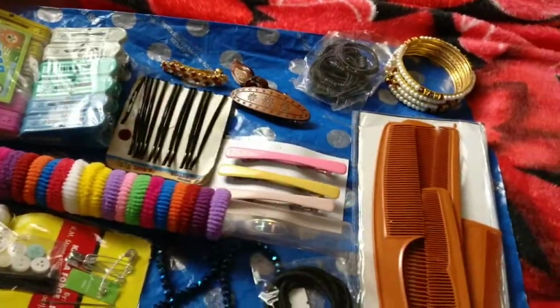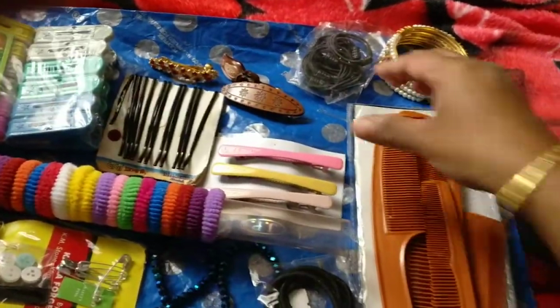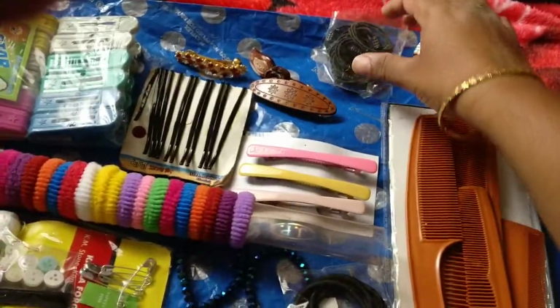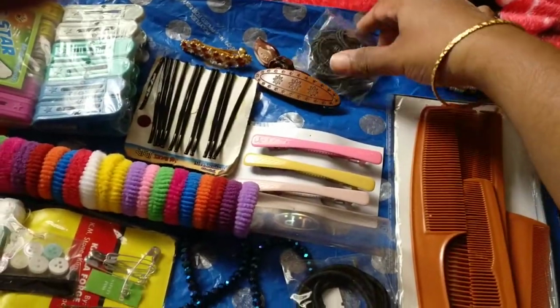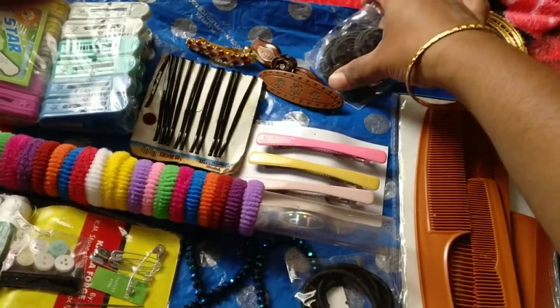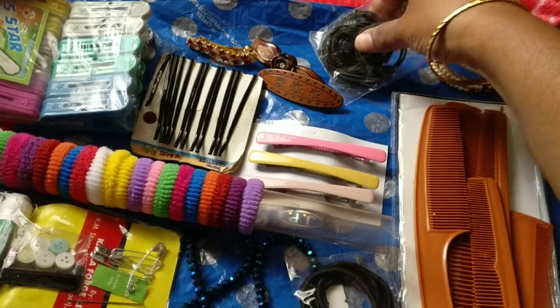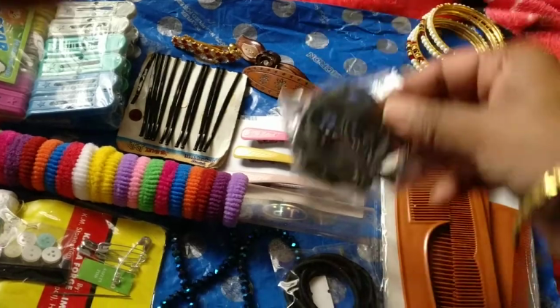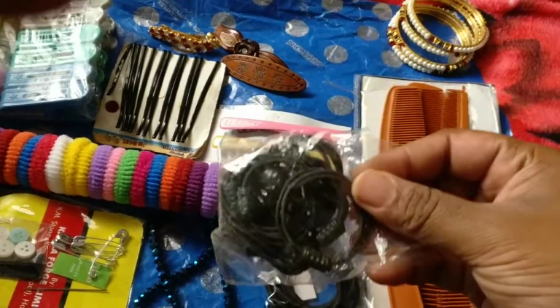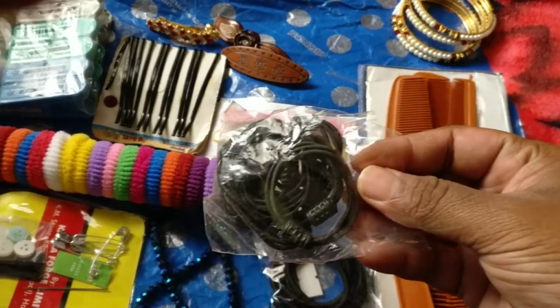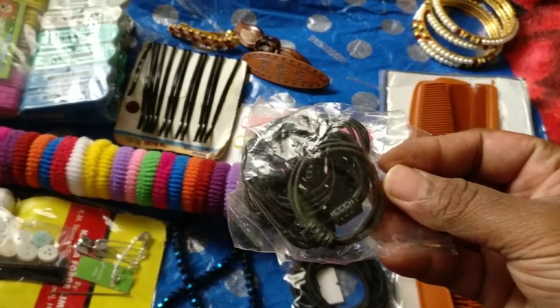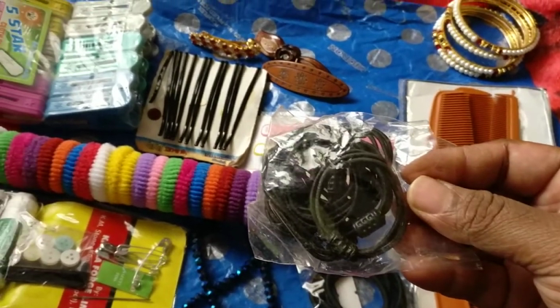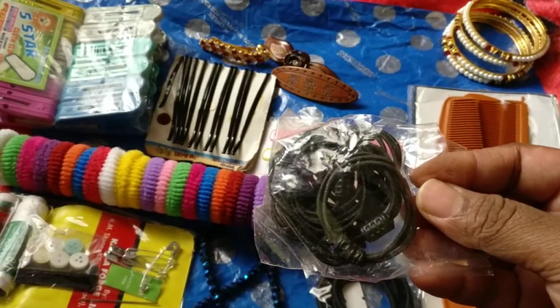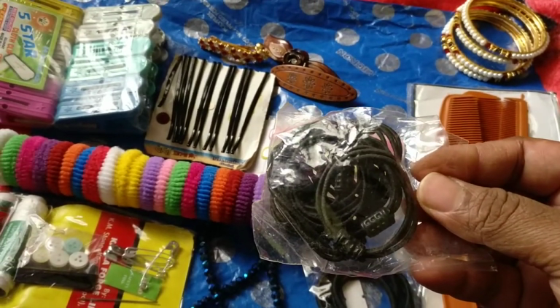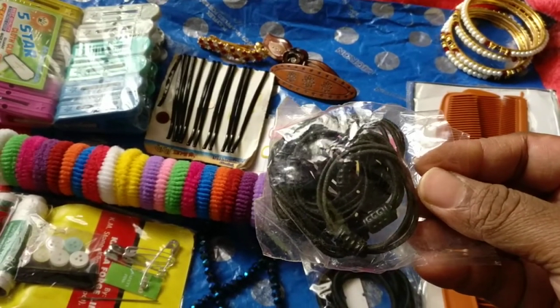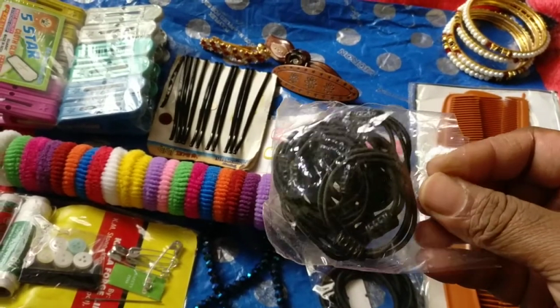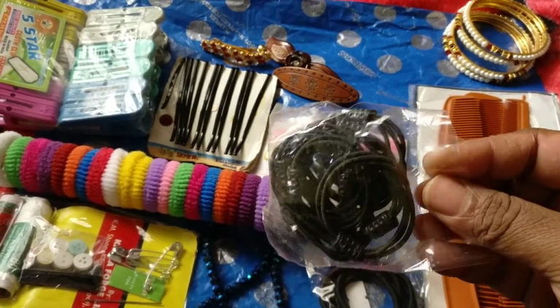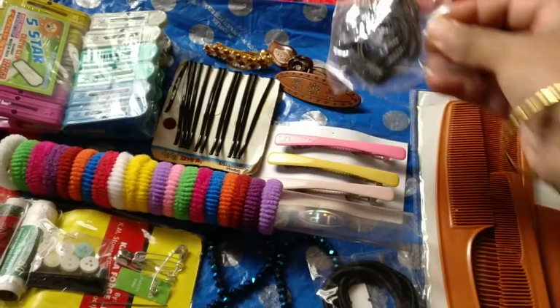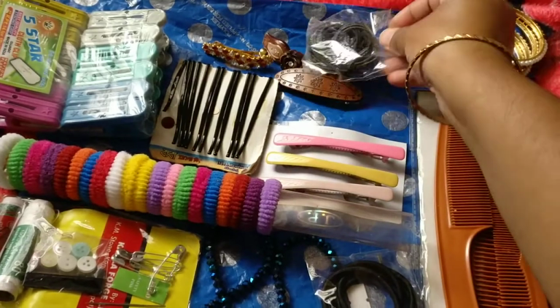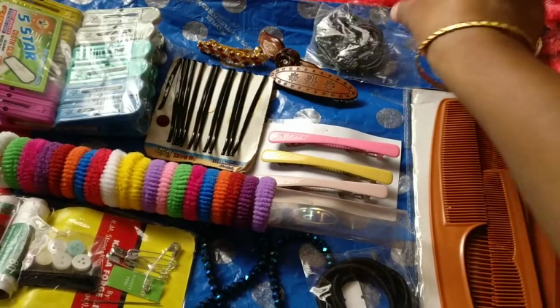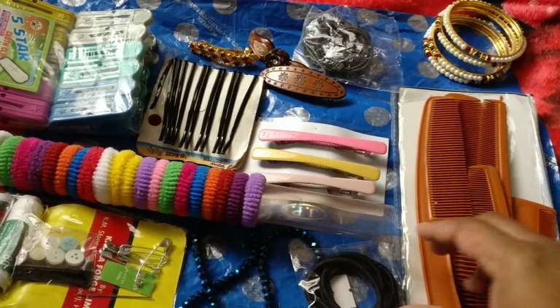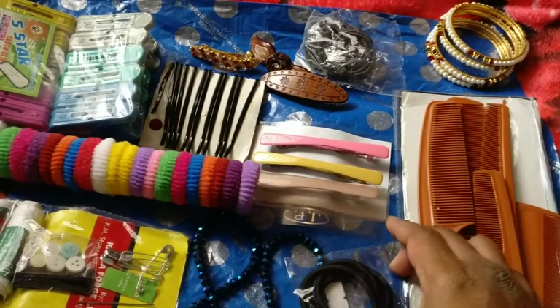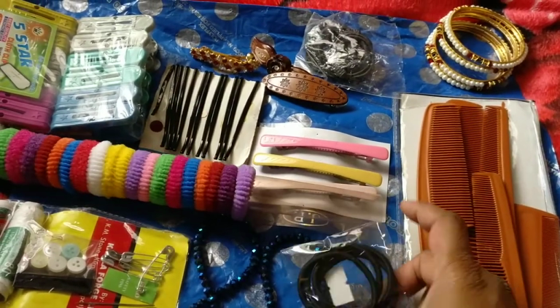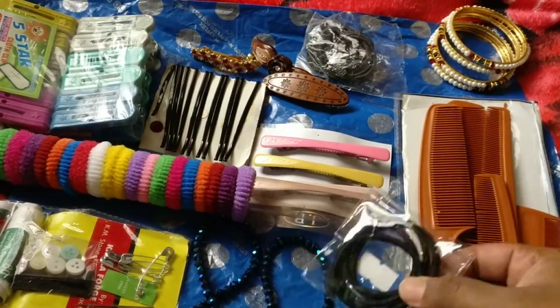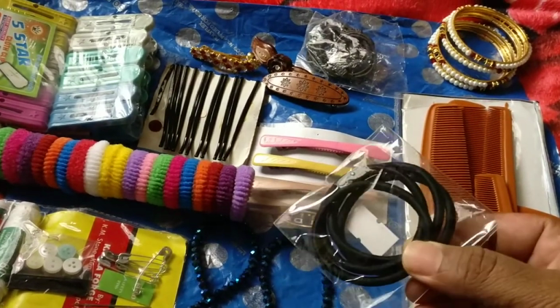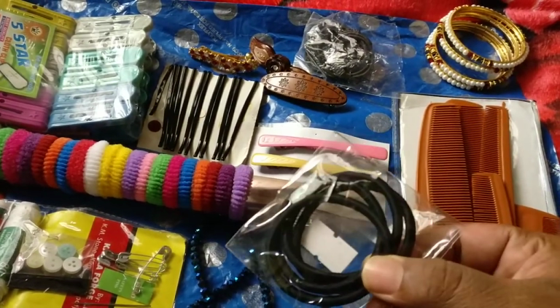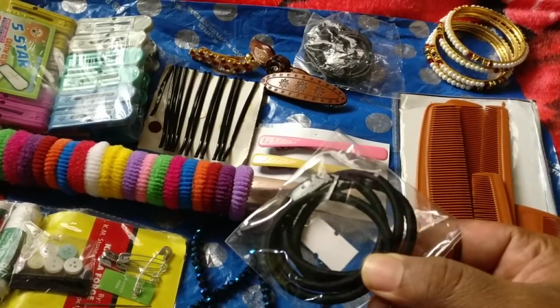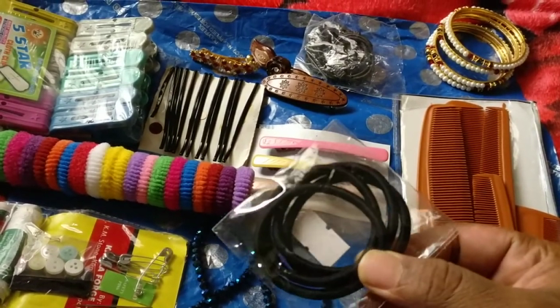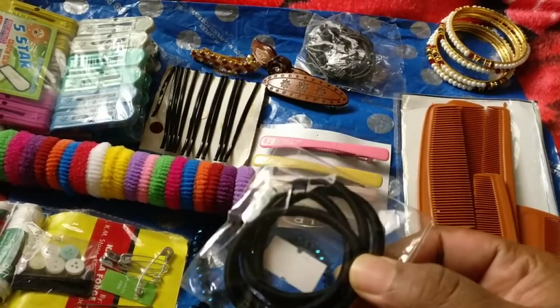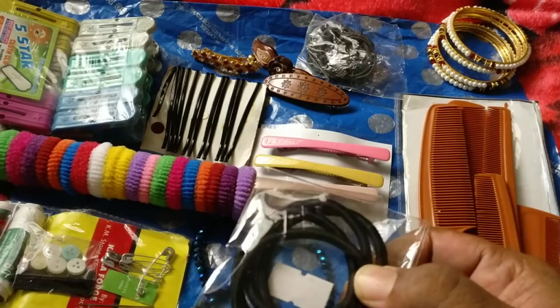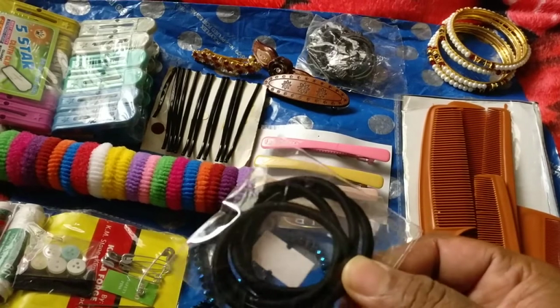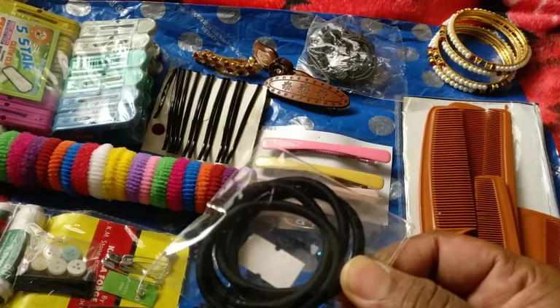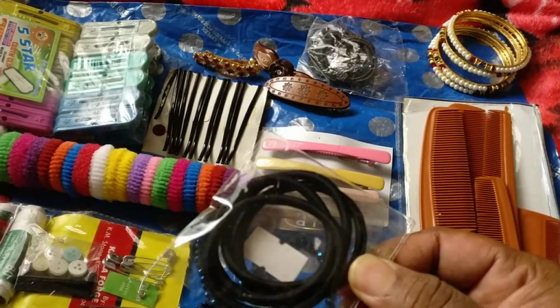I bought these hair bows for 10 rupees and these ones for 15 rupees. The quality of these is really good.